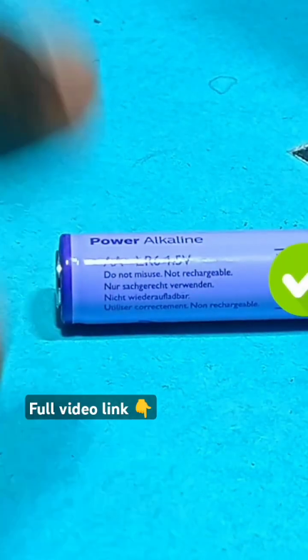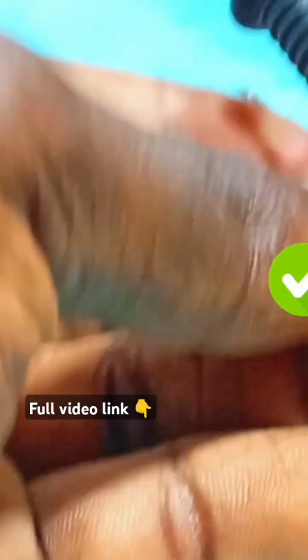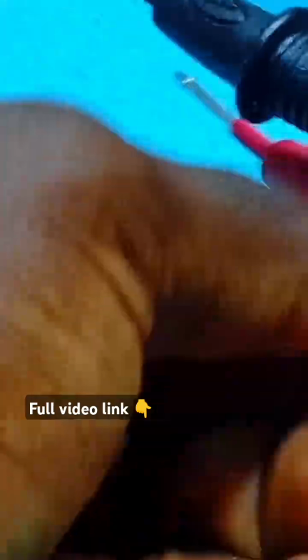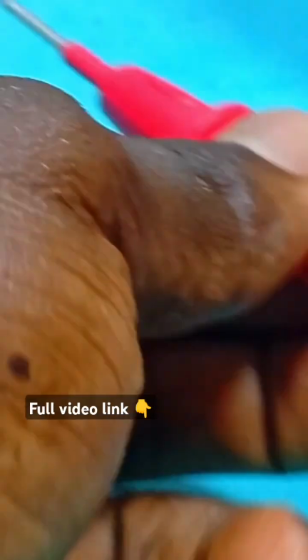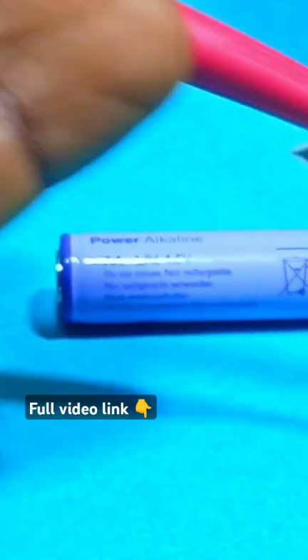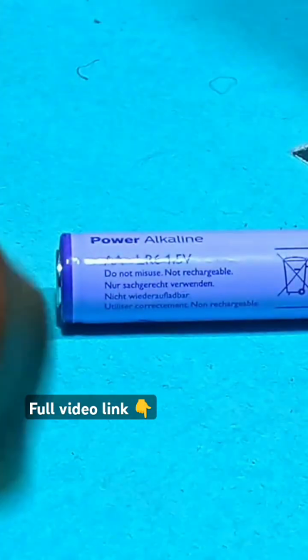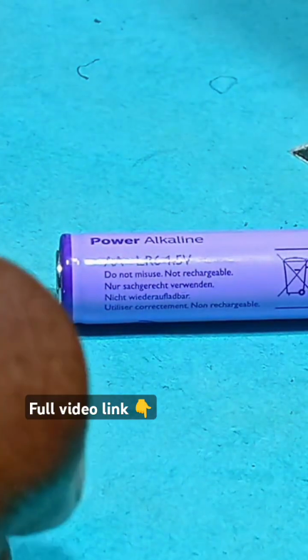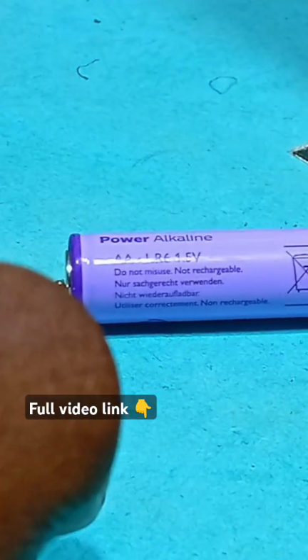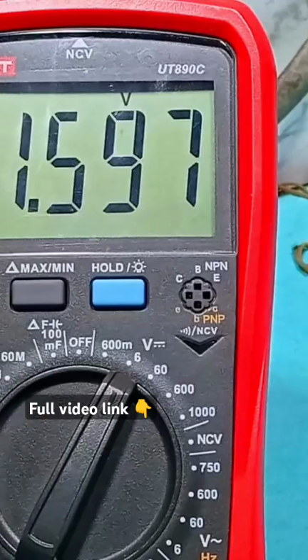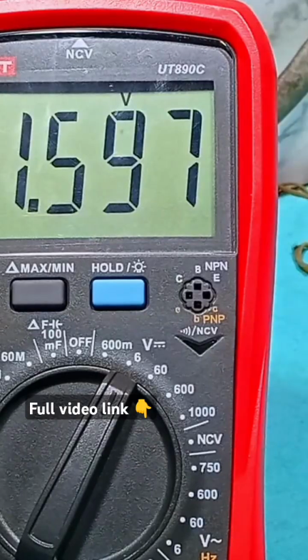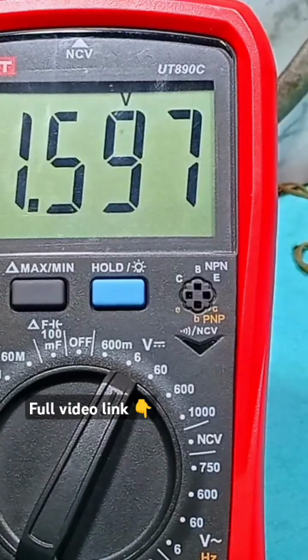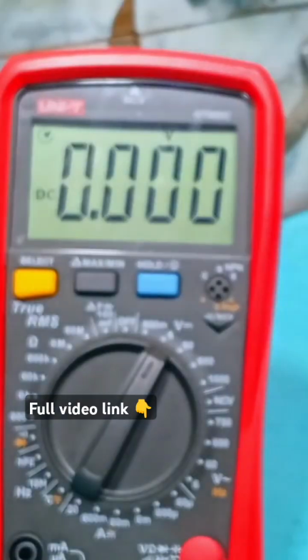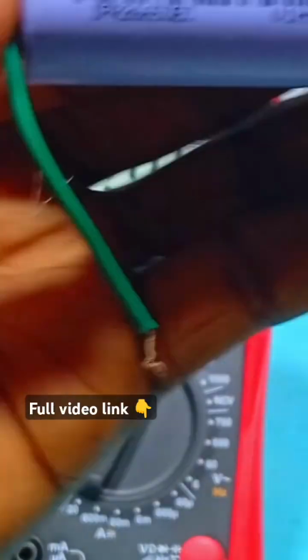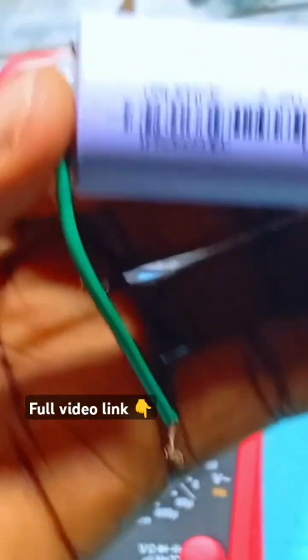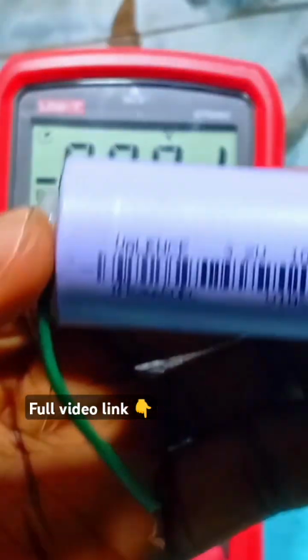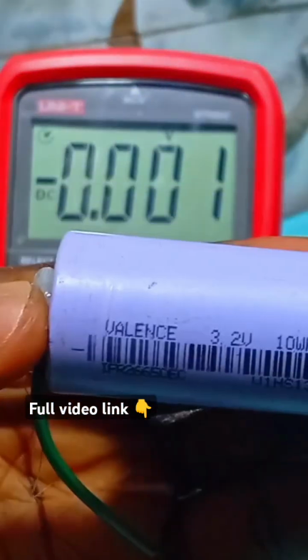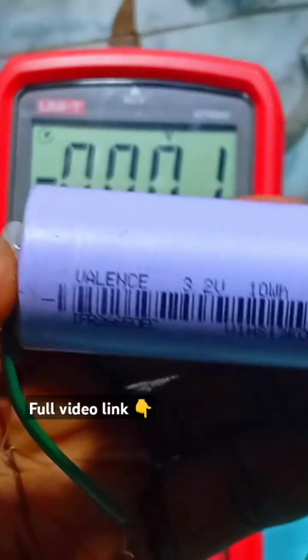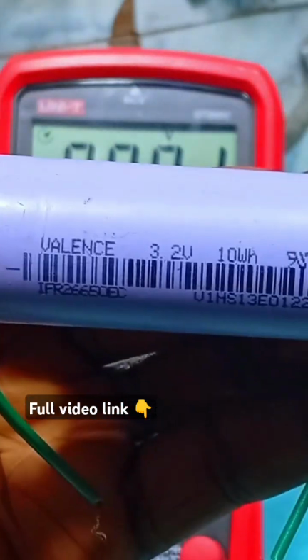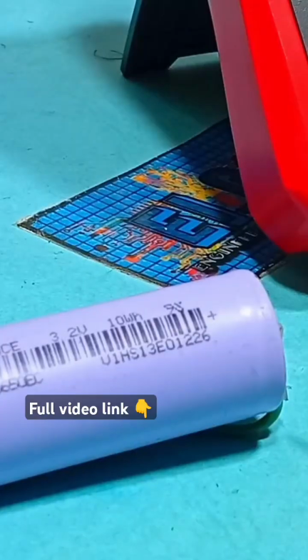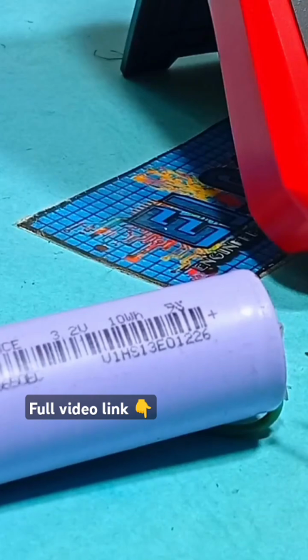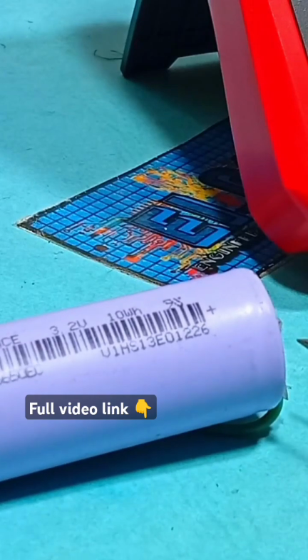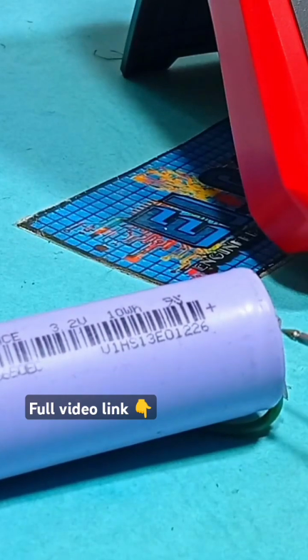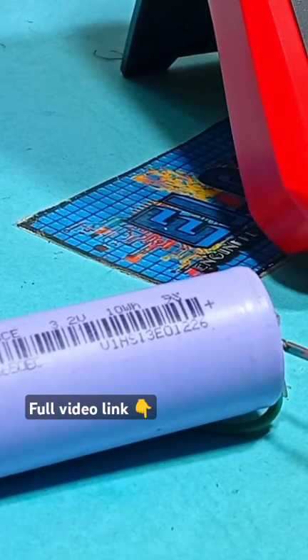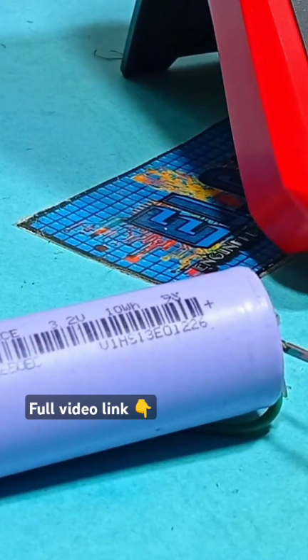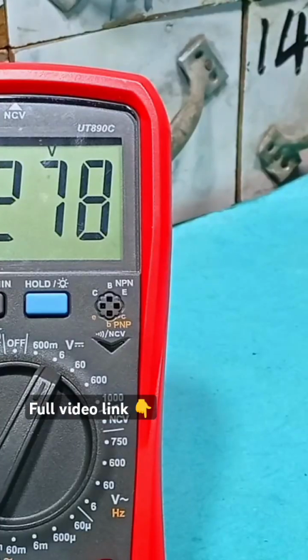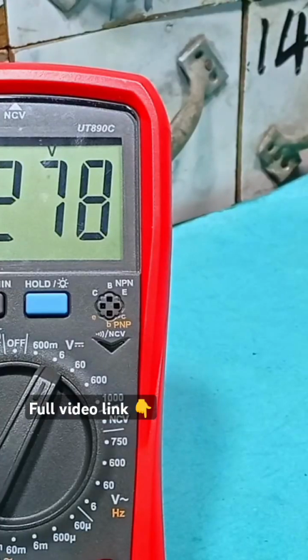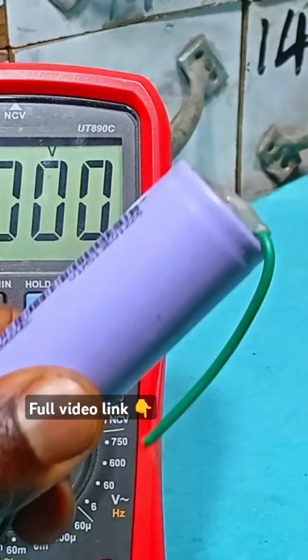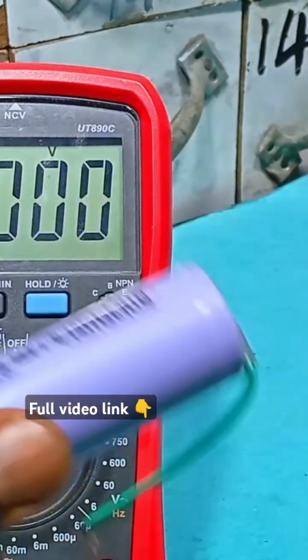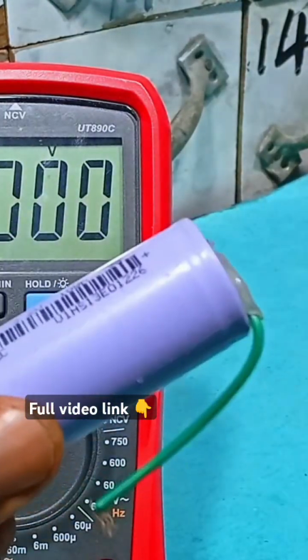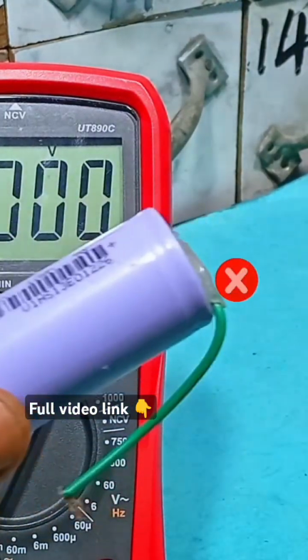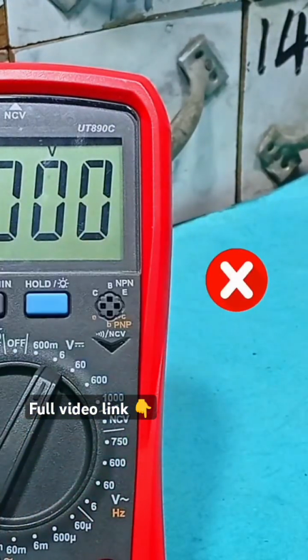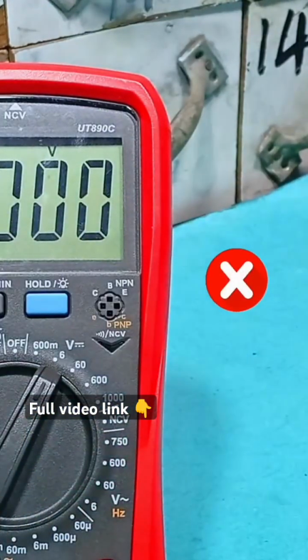If we flip the probe polarities, we get a negative voltage. This battery is rated 3.2V, so we place the probe again and we get negative 0.2V. So the battery is faulty.